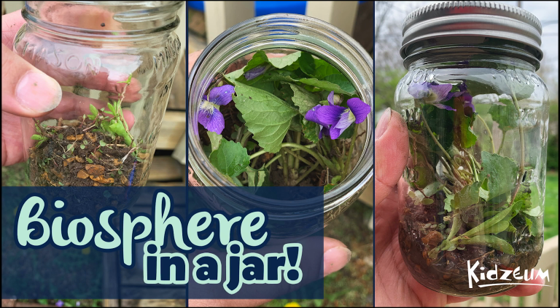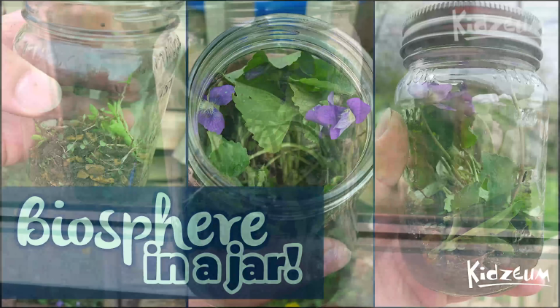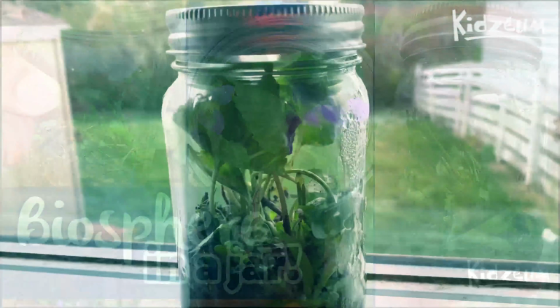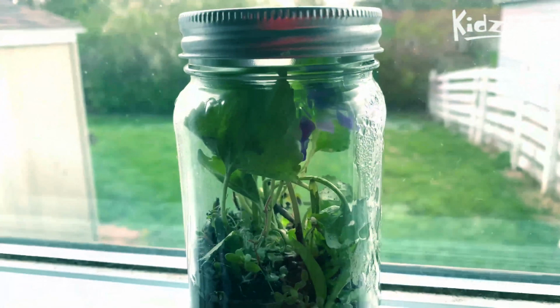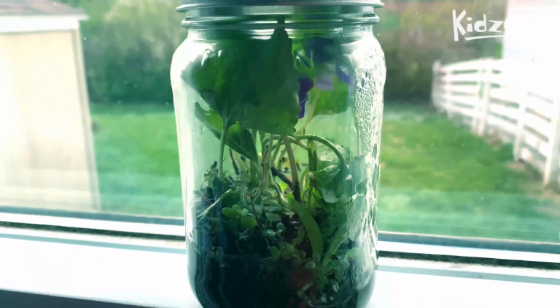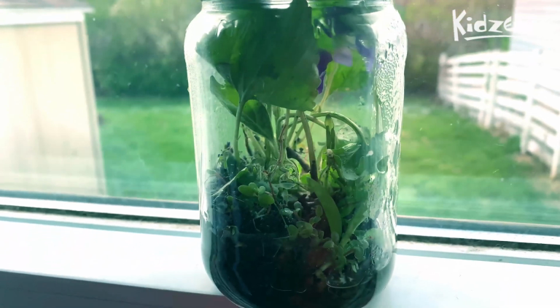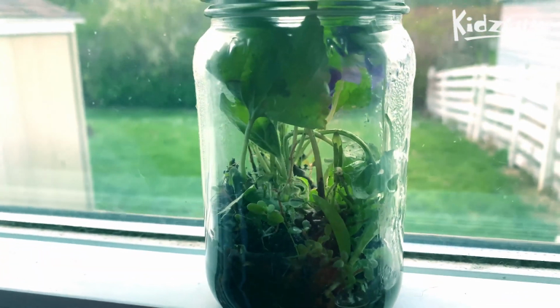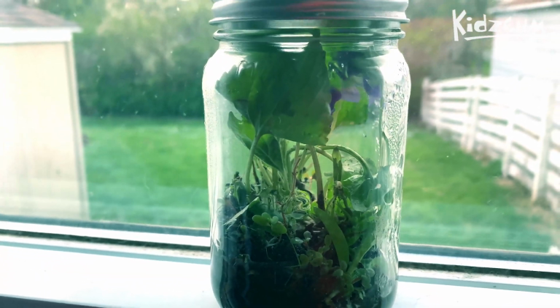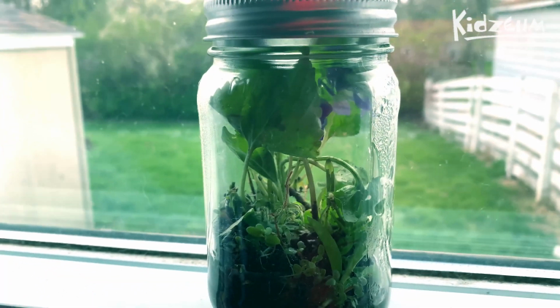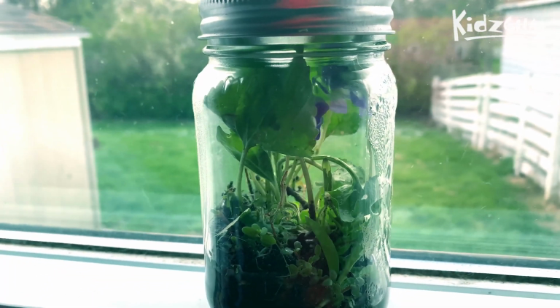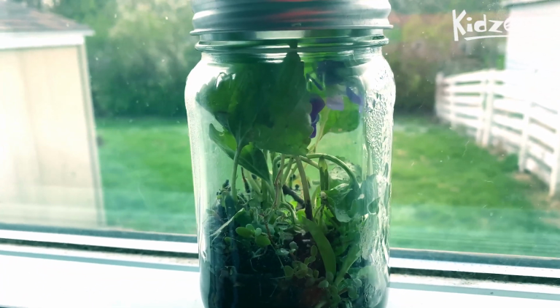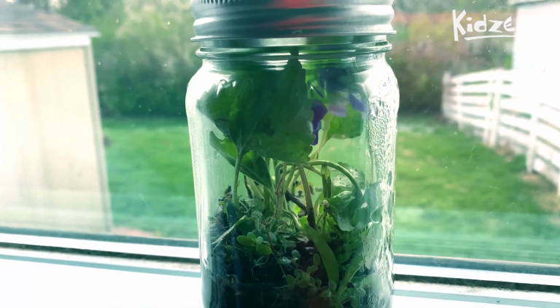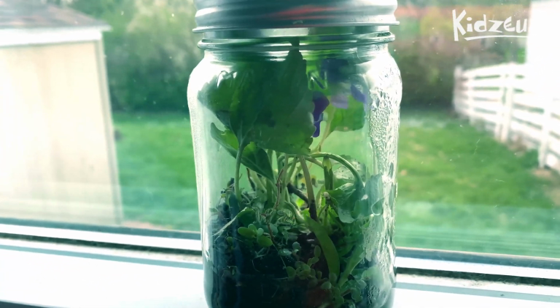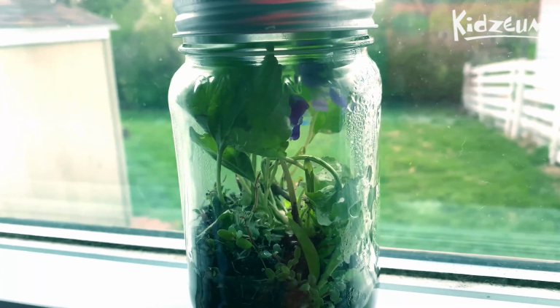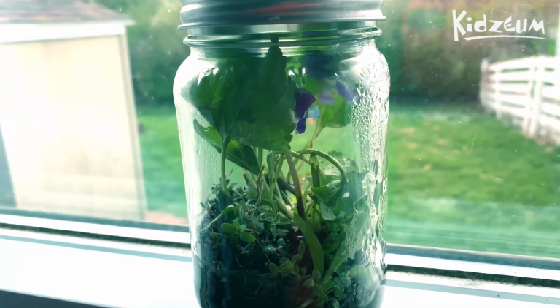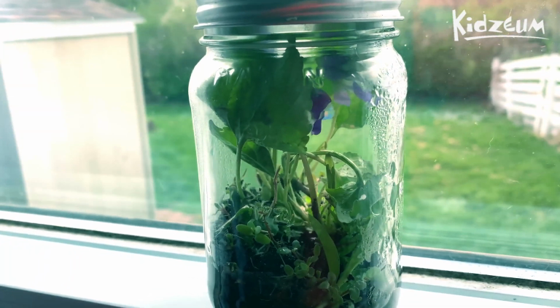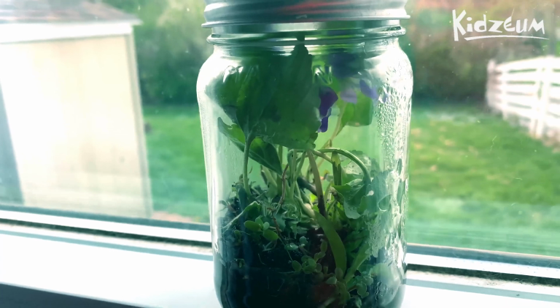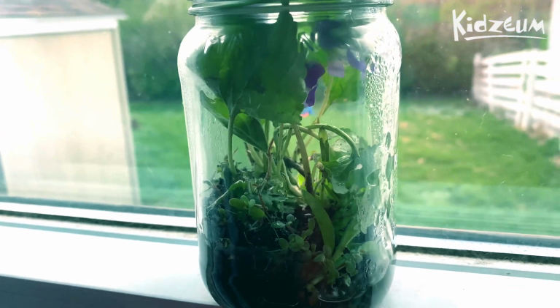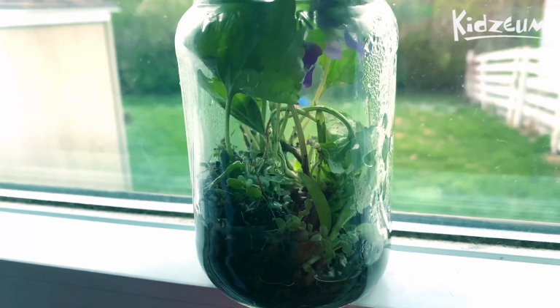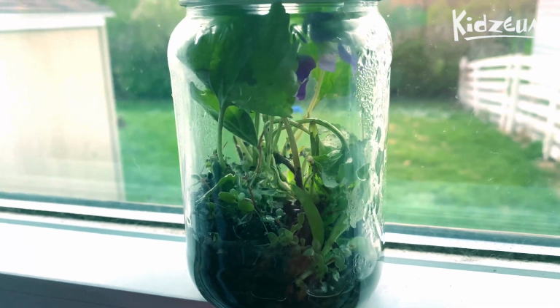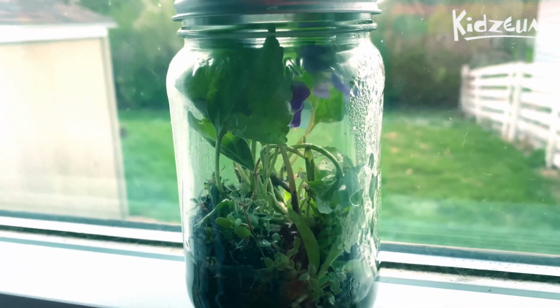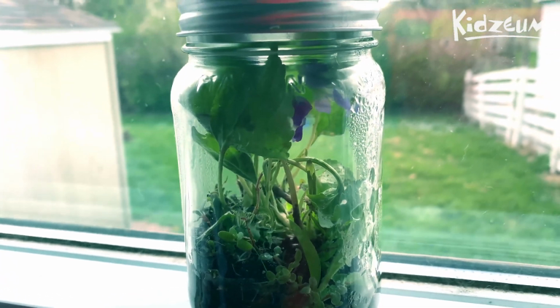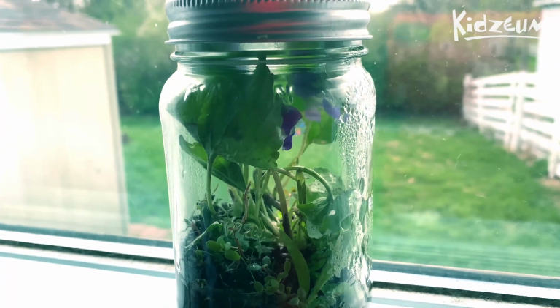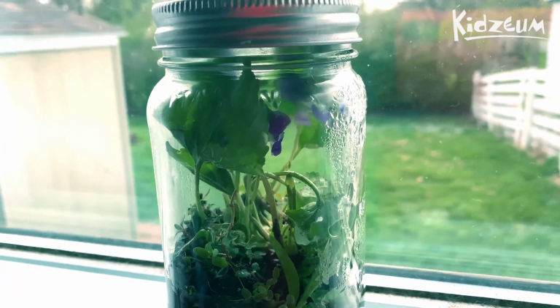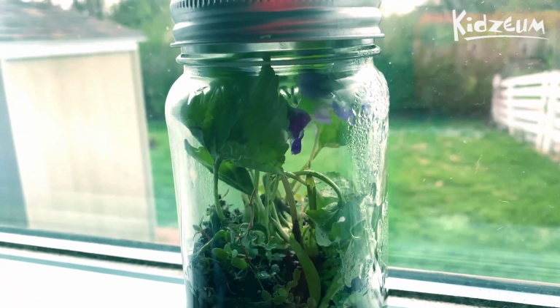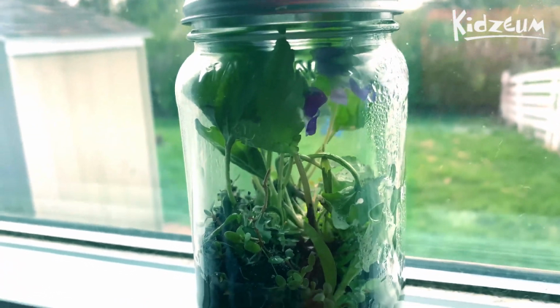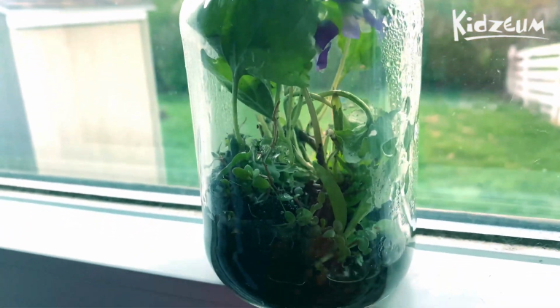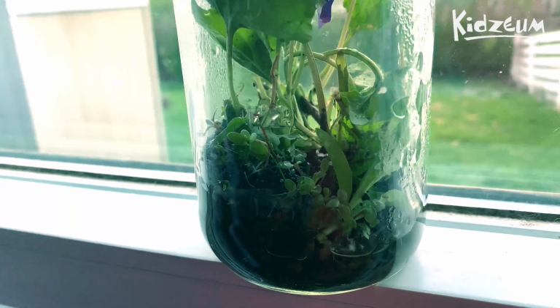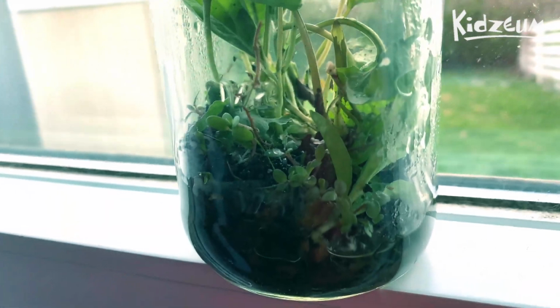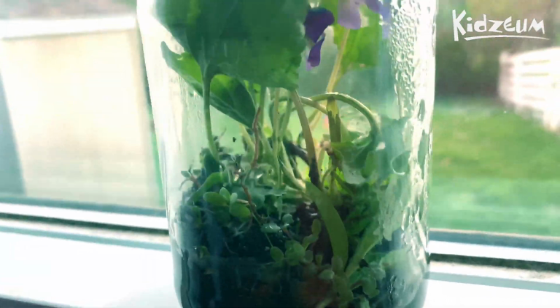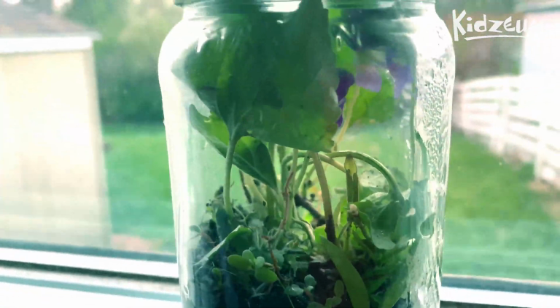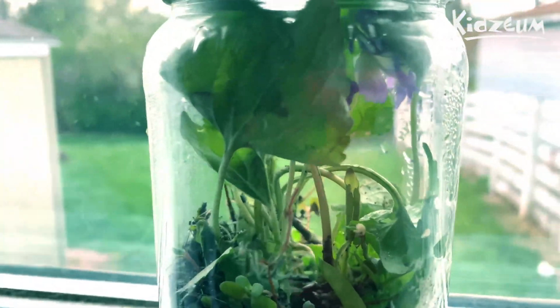Hi folks, Cajun from the Kidzium here. For today's video I thought we would check up on our biojar. It's been in there for about a week and I thought we would answer some questions. So if you look at our biojar, it's actually doing really well.